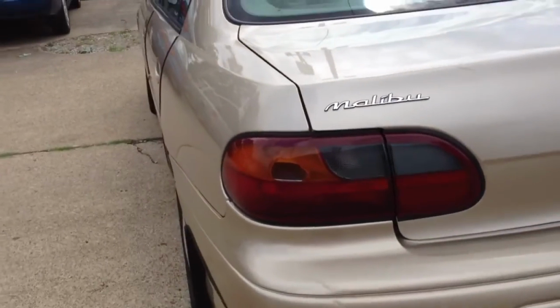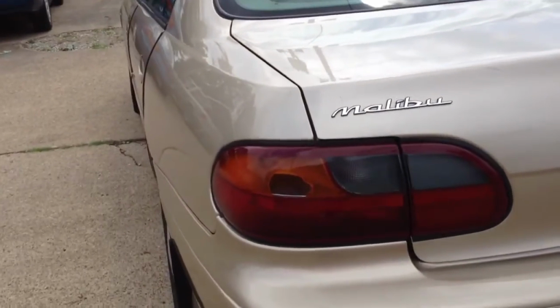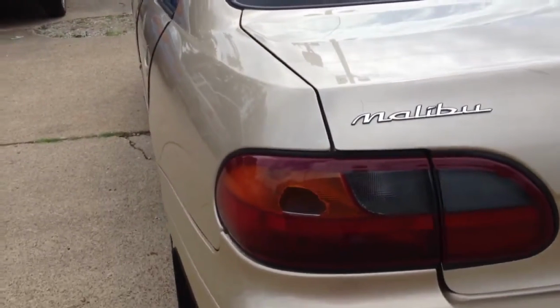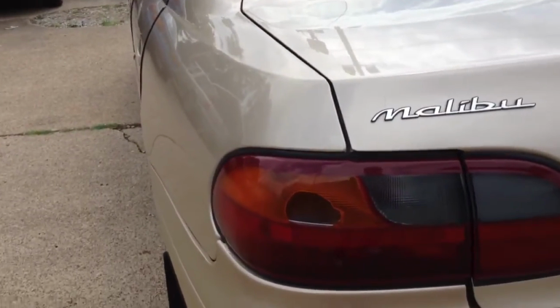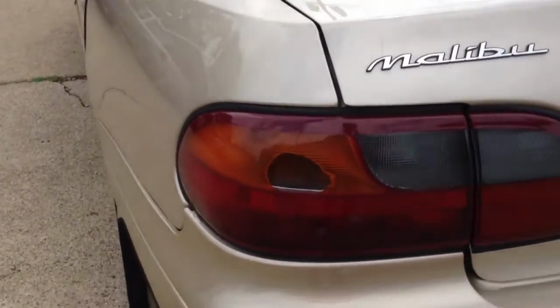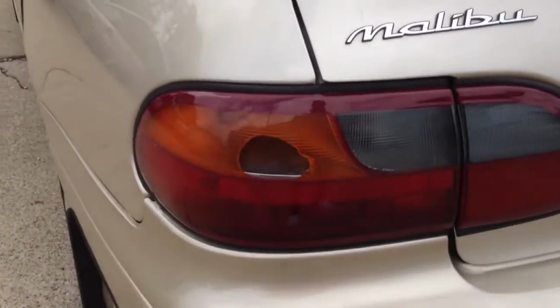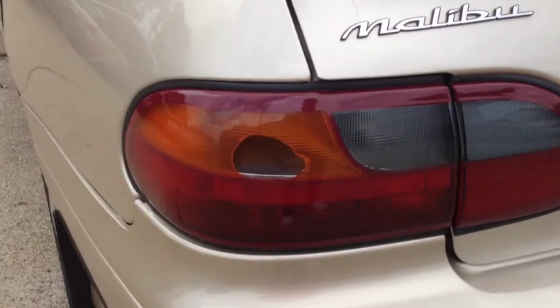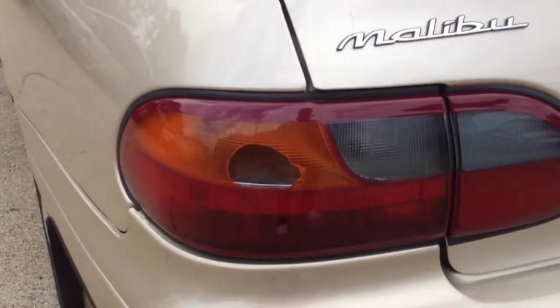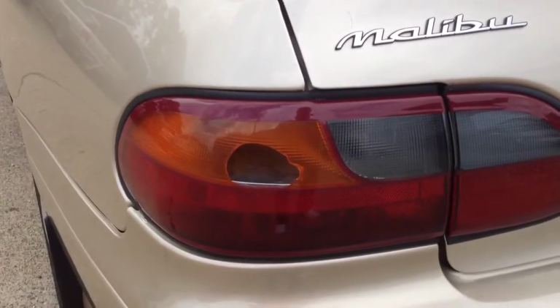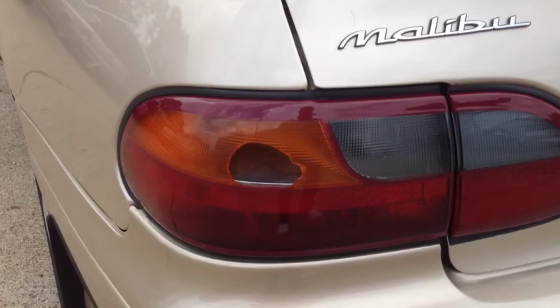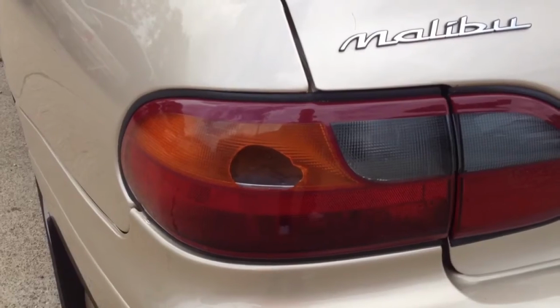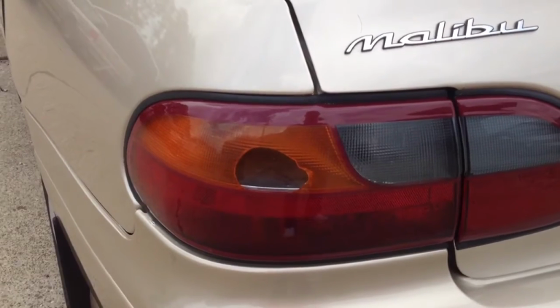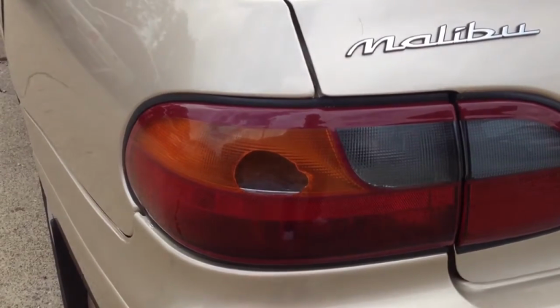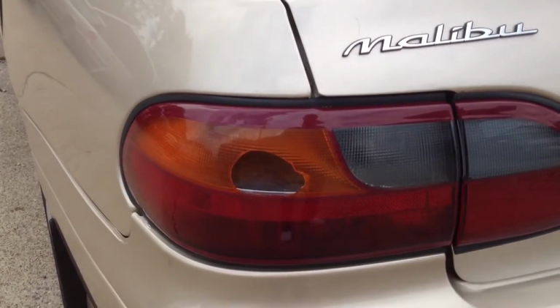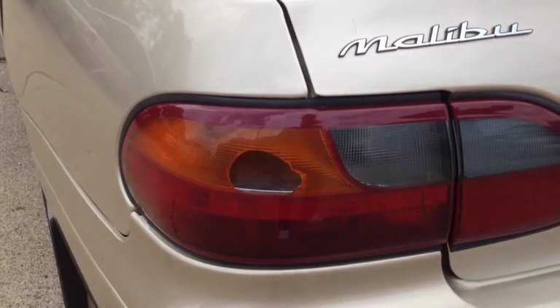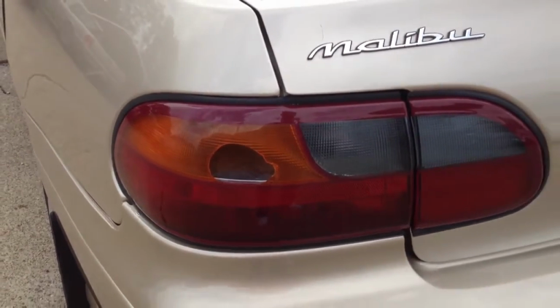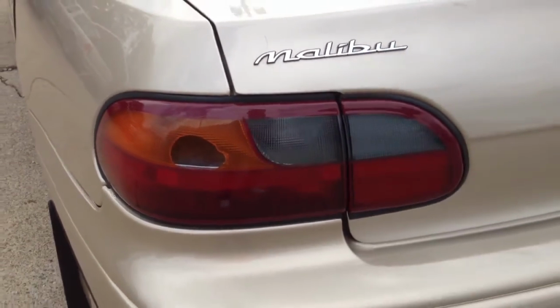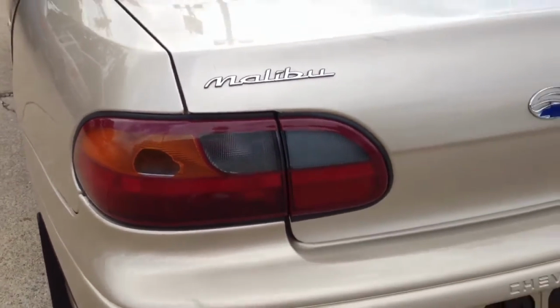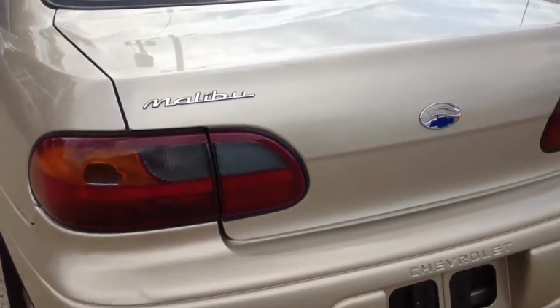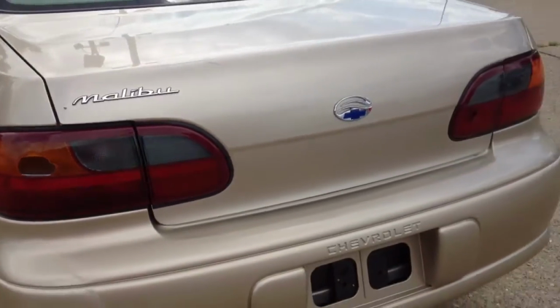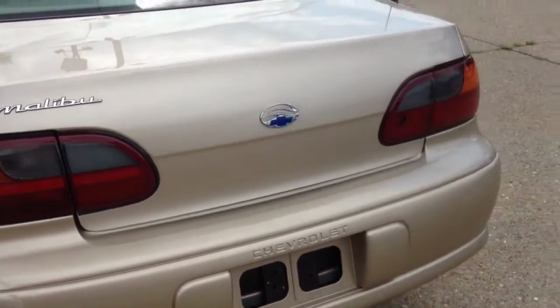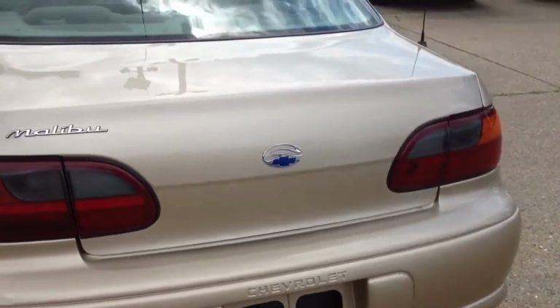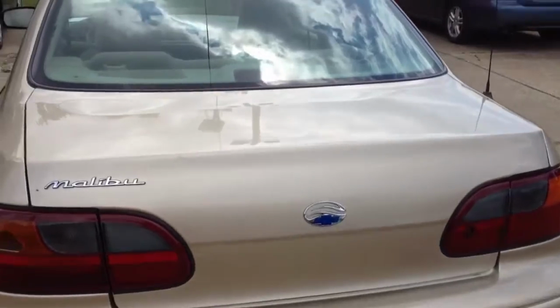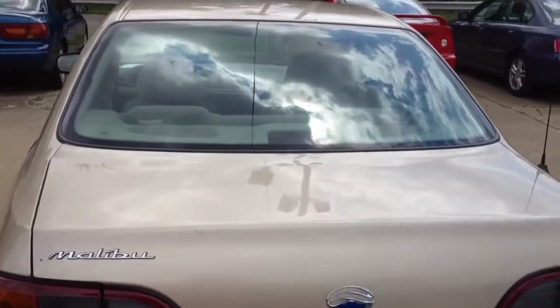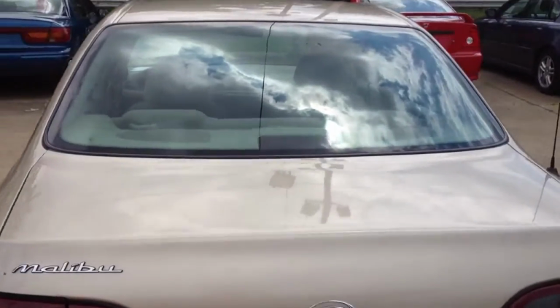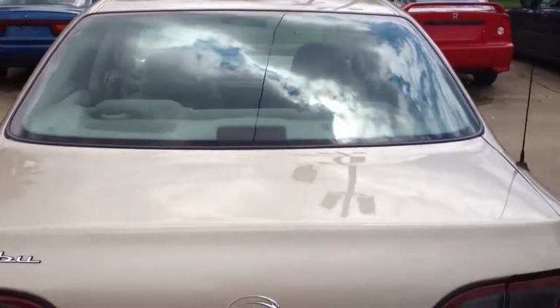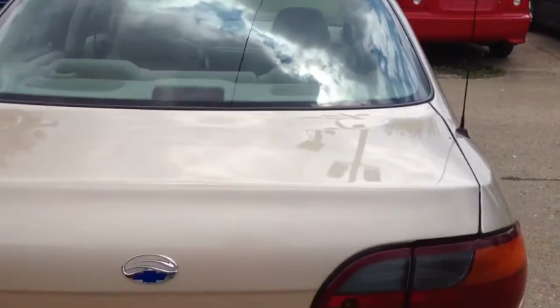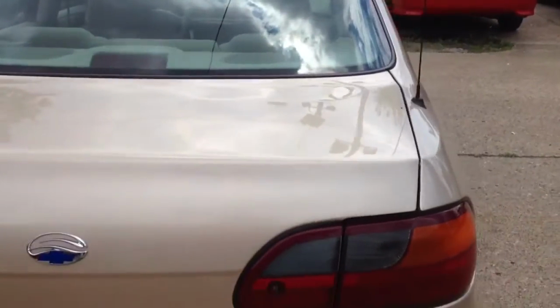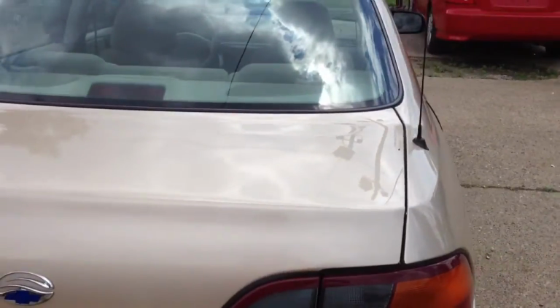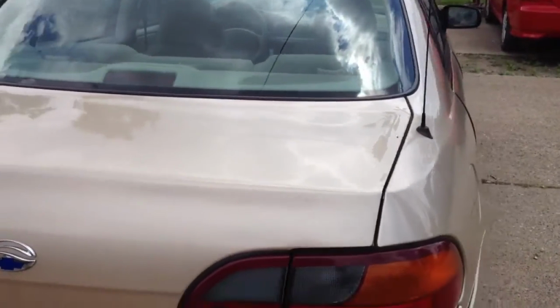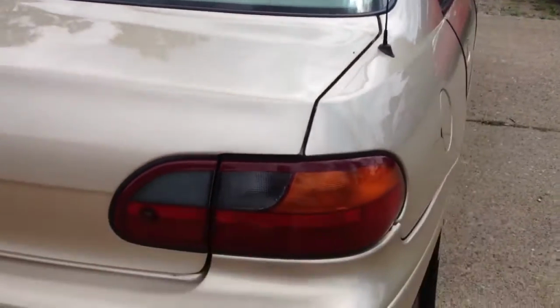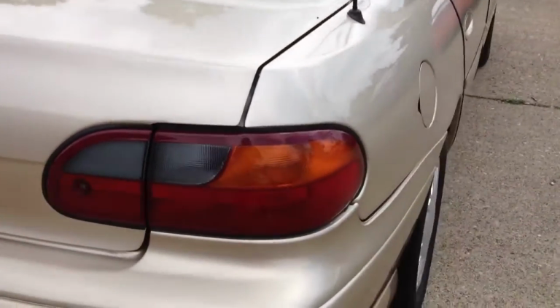Right there on the back is probably the worst part of the car. It's got the left turn signal lens — it's got a hole in it. It has the rear window defroster and tinted windows.